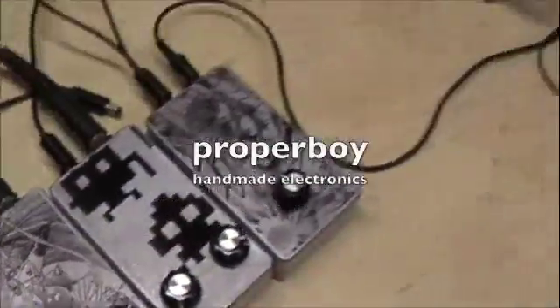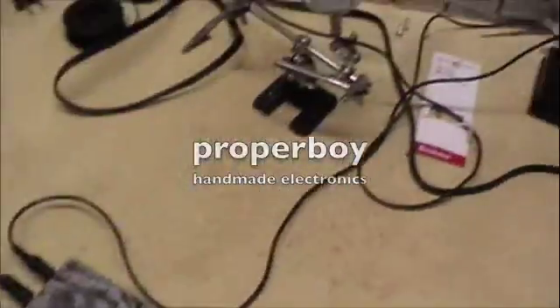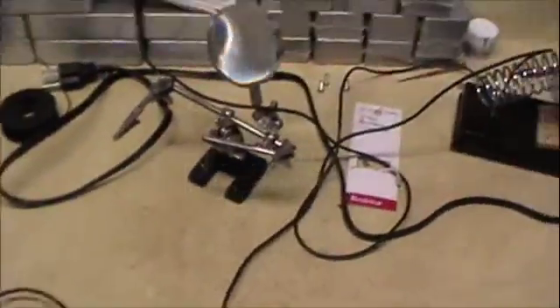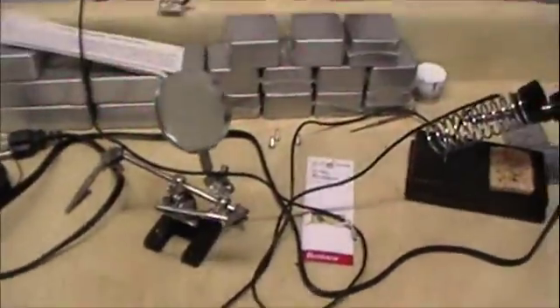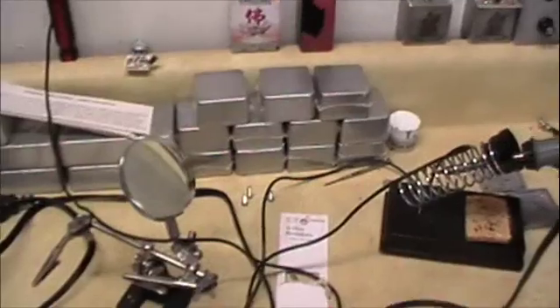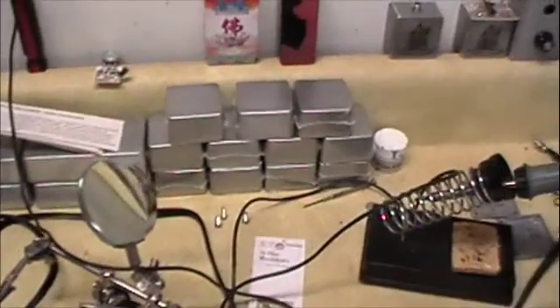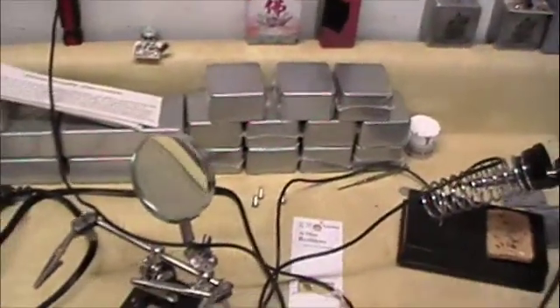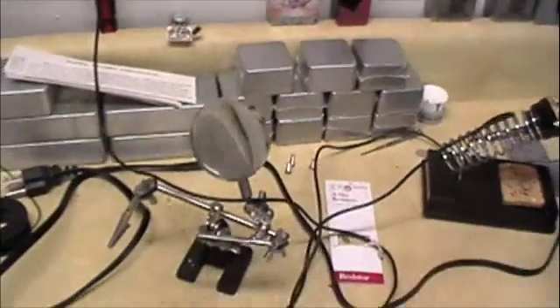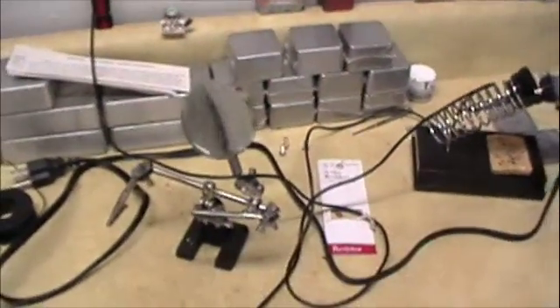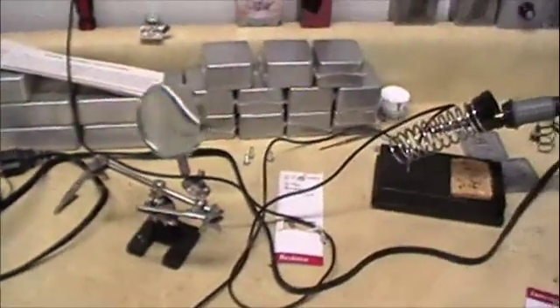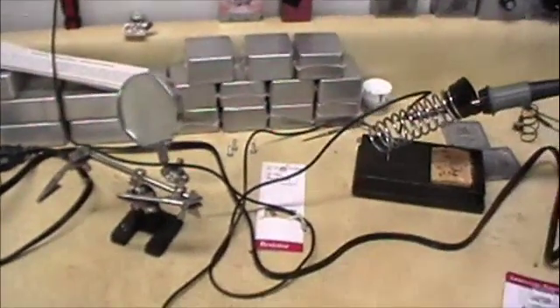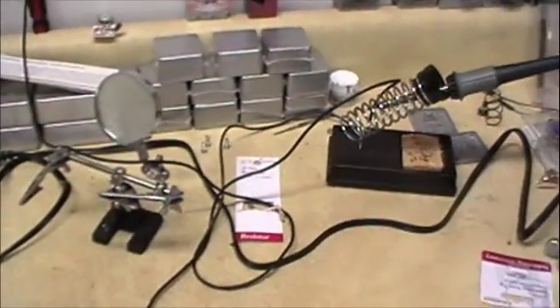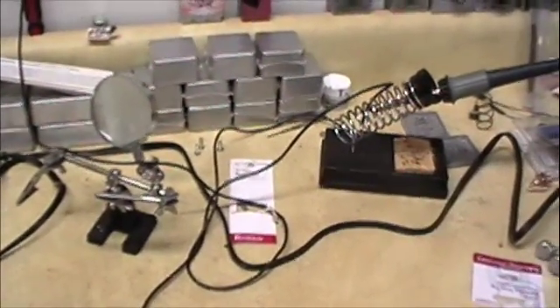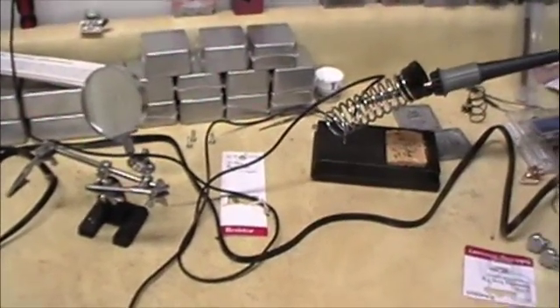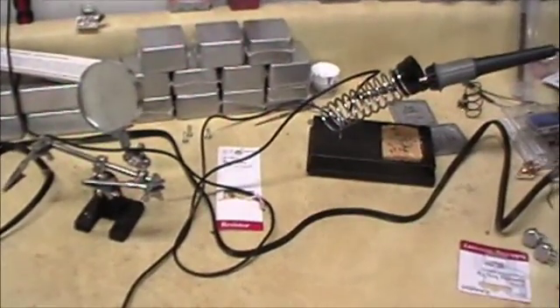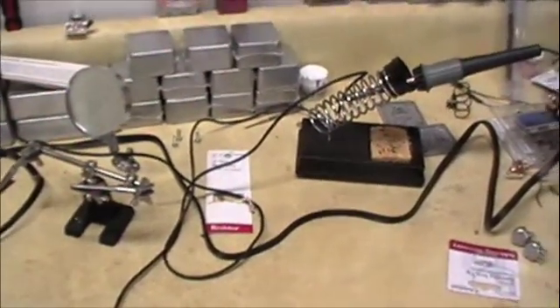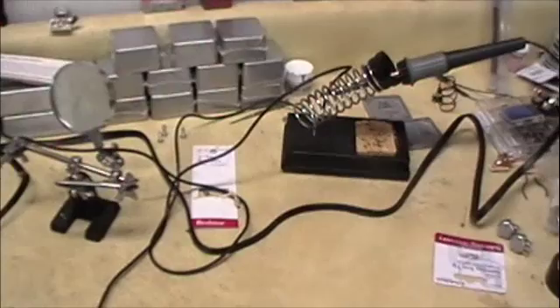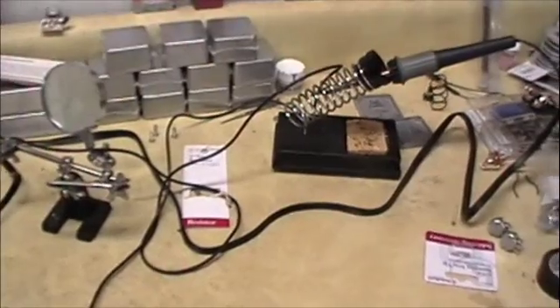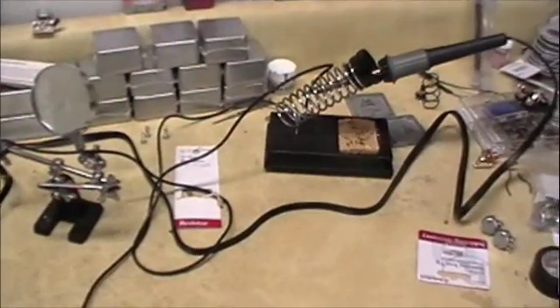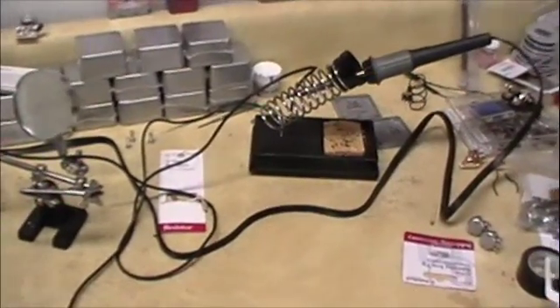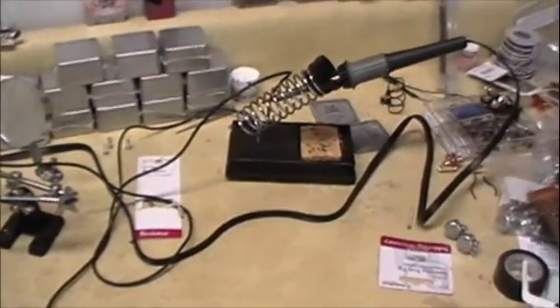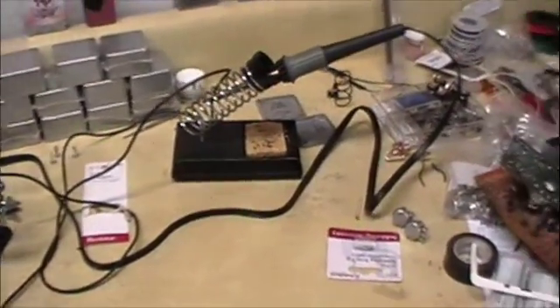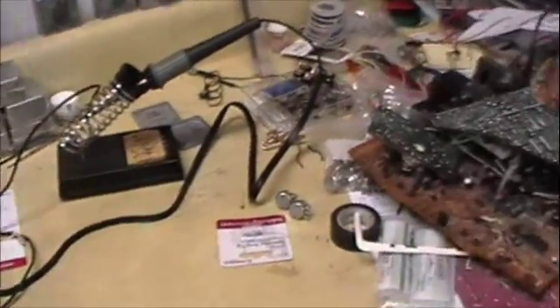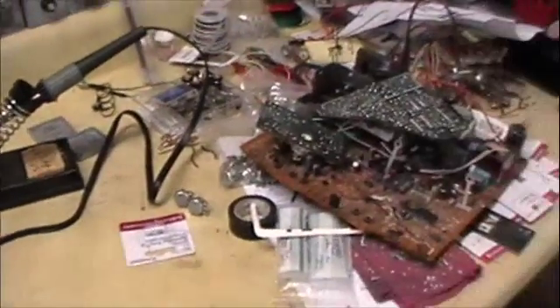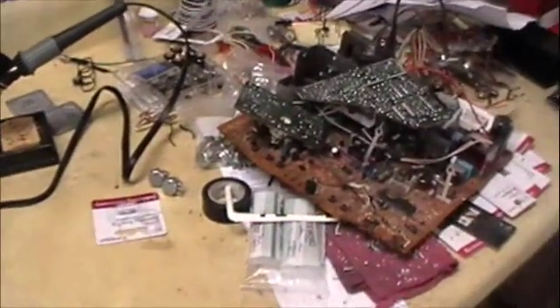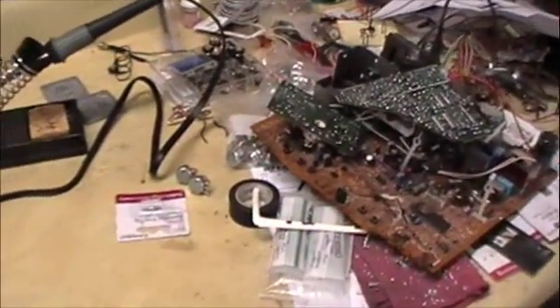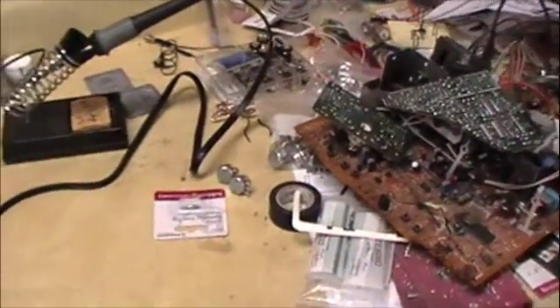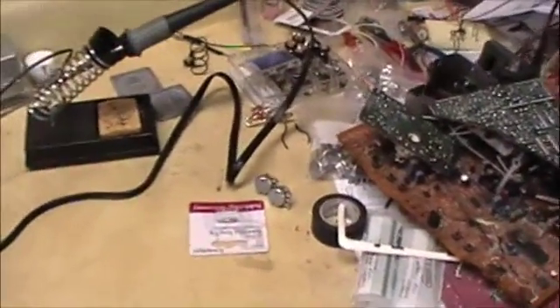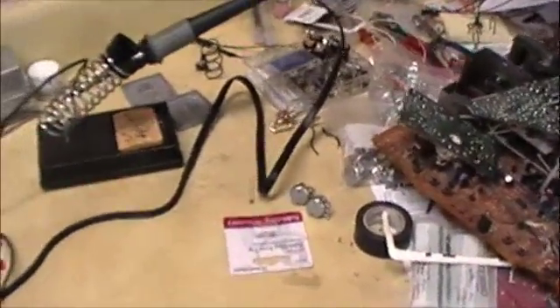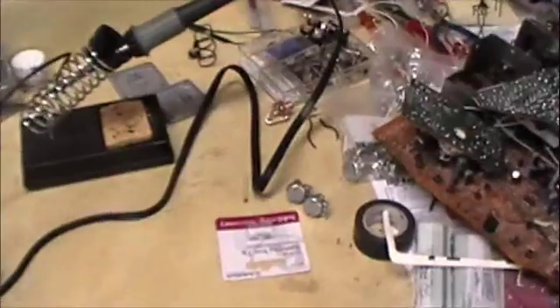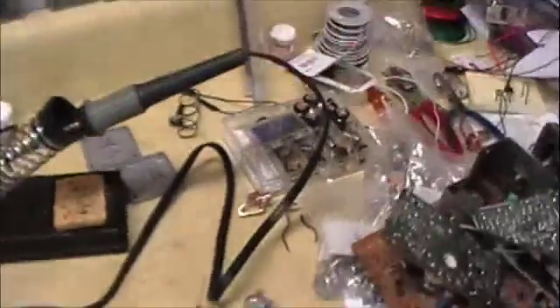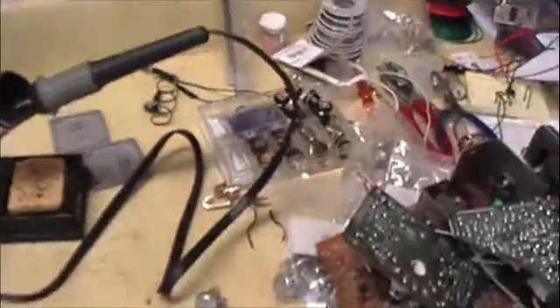What's up everybody, this is the Proper Boy. I wanted to talk about a couple of things today and do a little demonstration for you. What I wanted to speak about first was recycling — something that I got into a while ago.